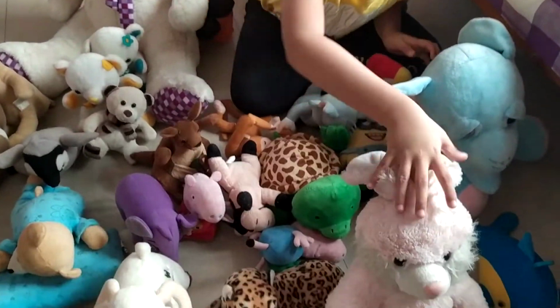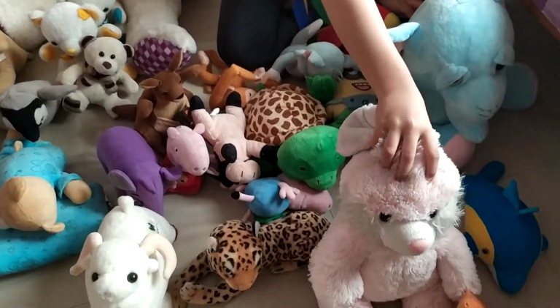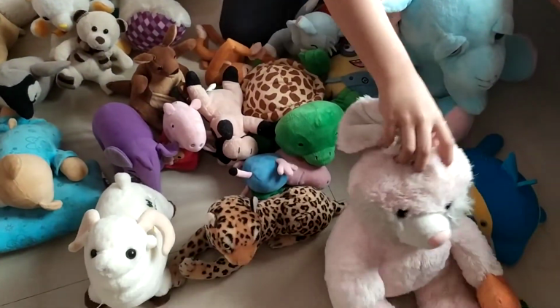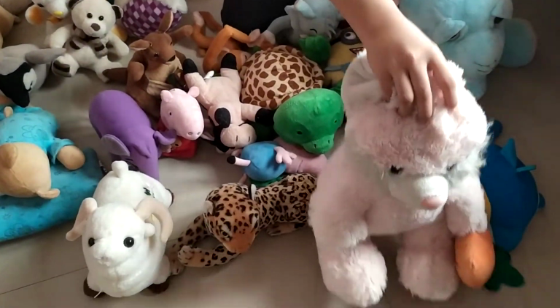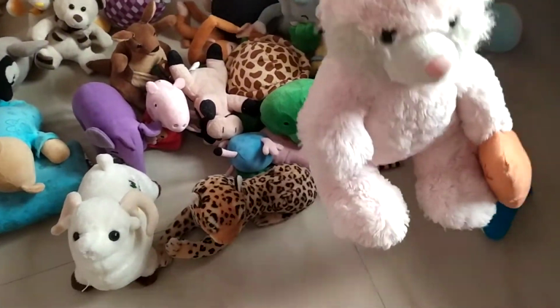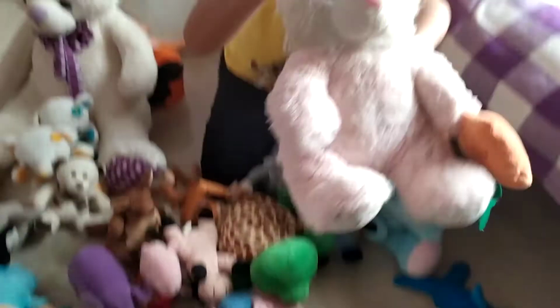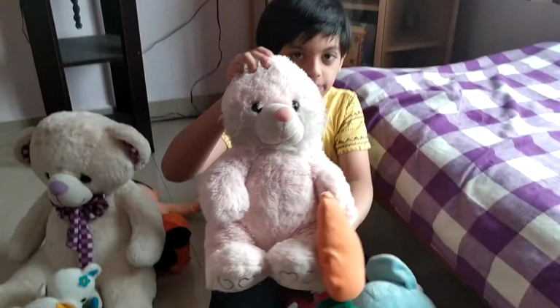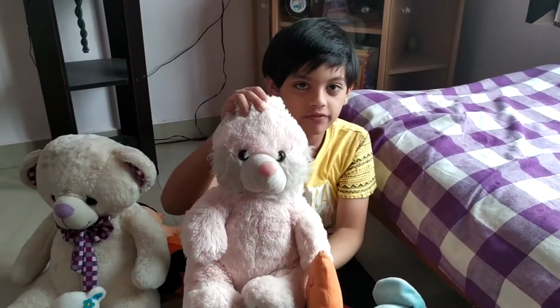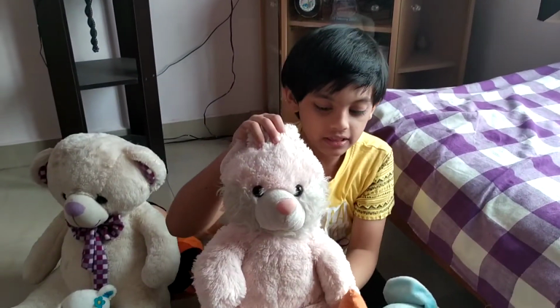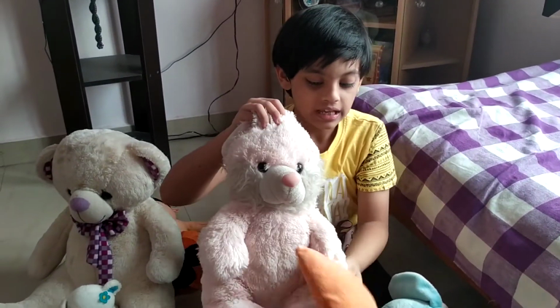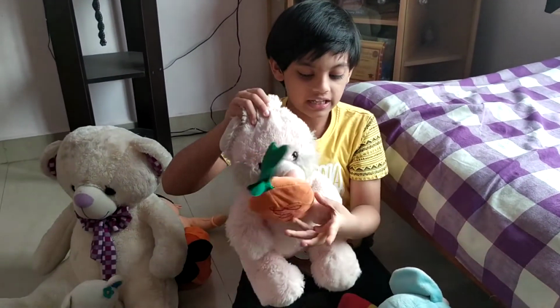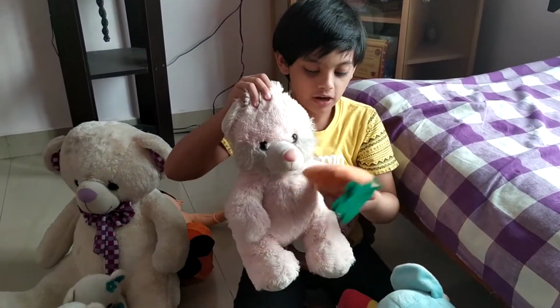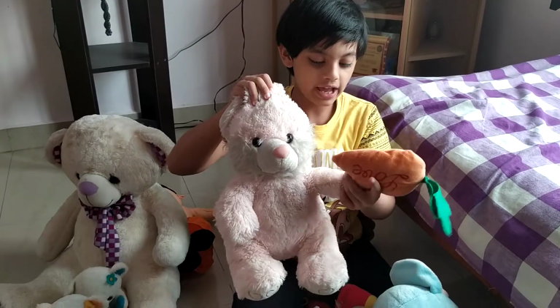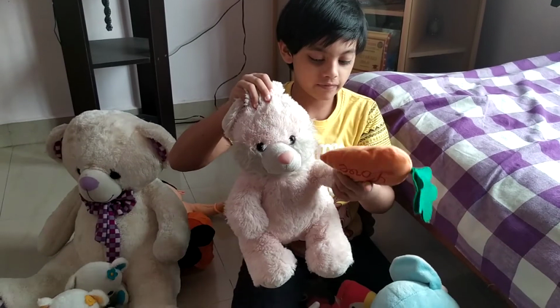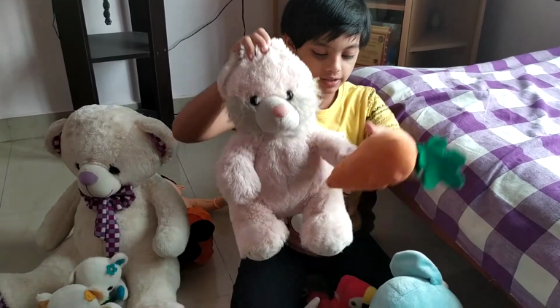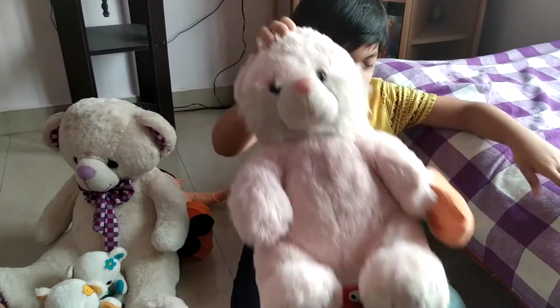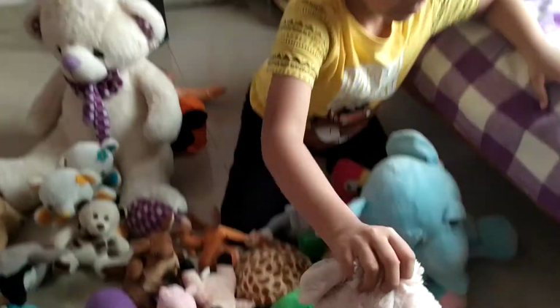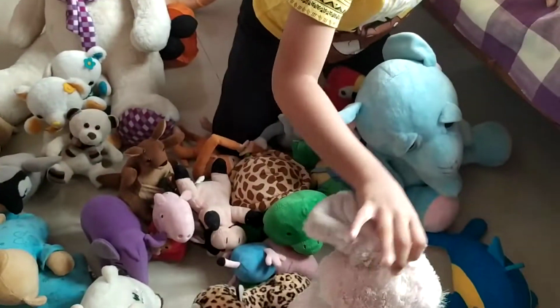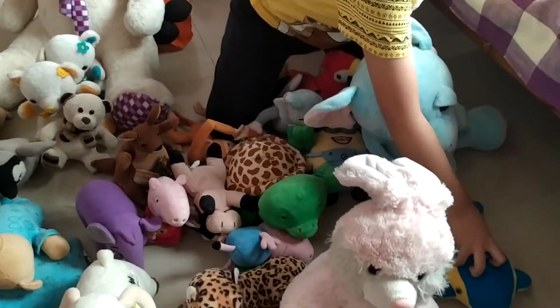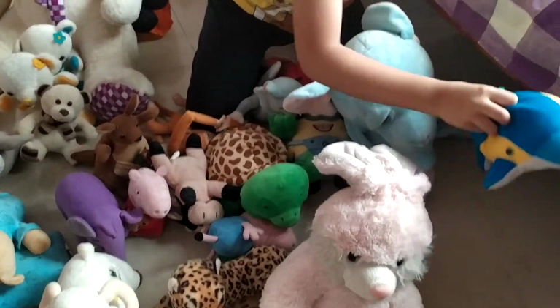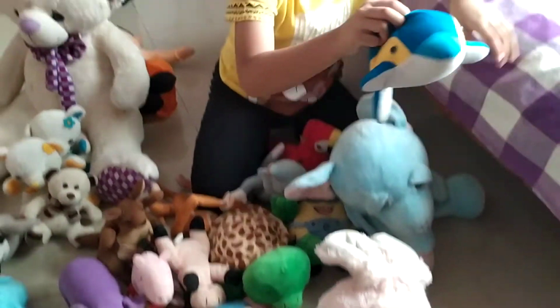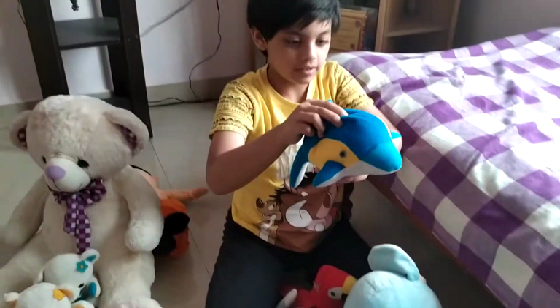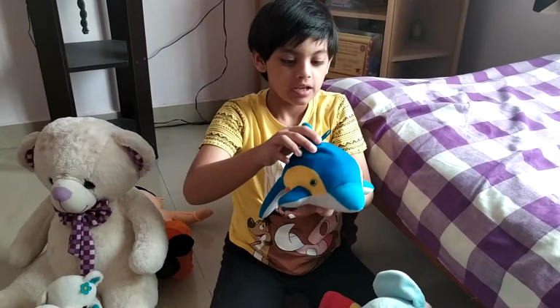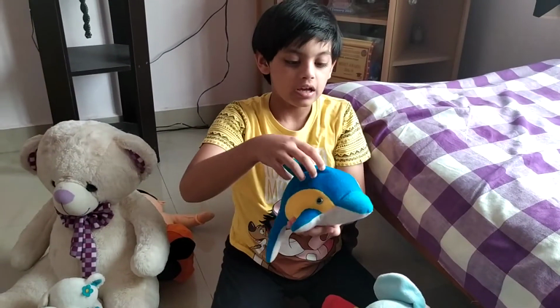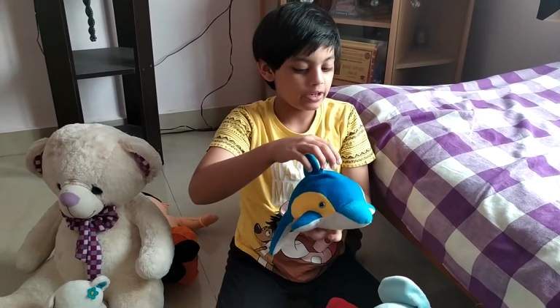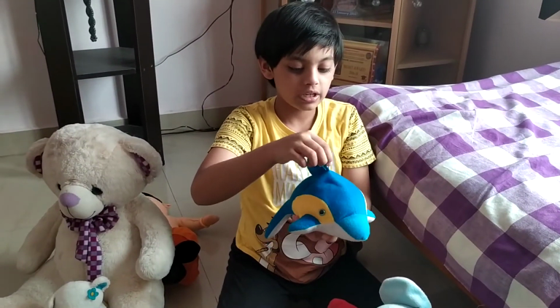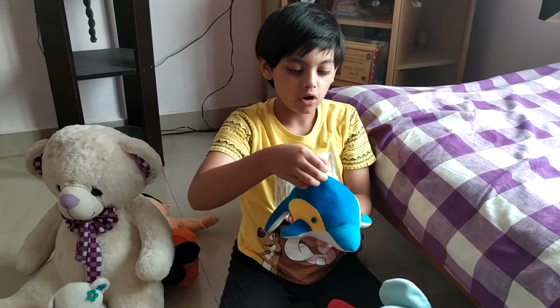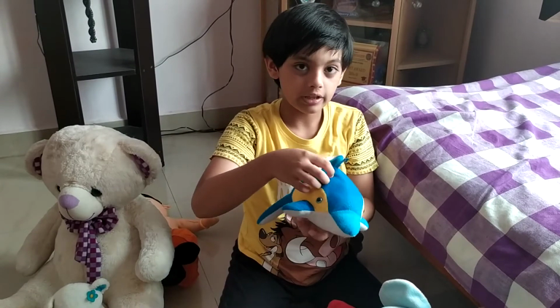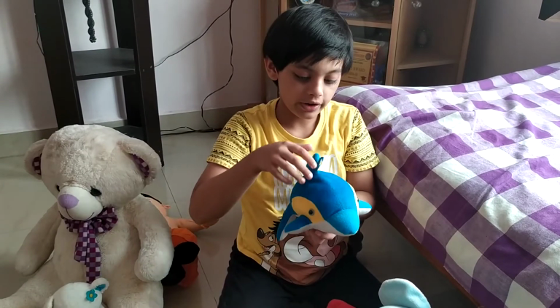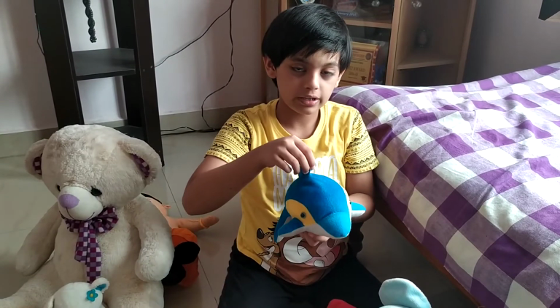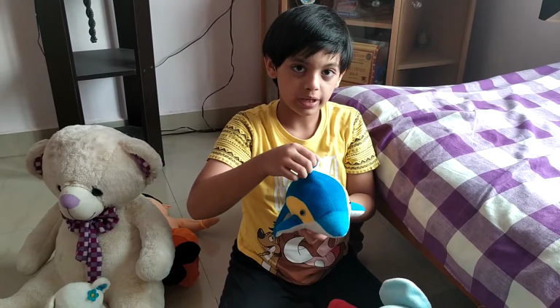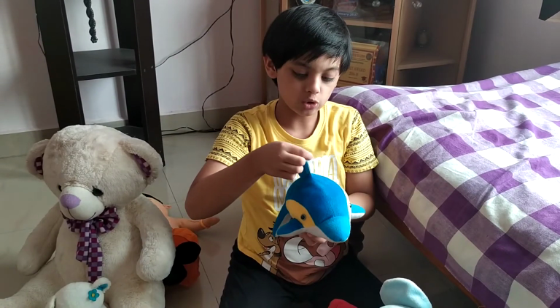This is a rabbit. My mother had a similar one and now I have it. And this is a dolphin. I took it on toy day at my school.